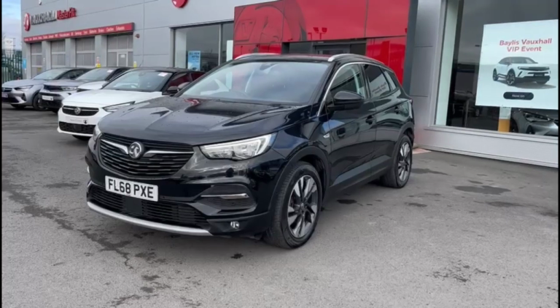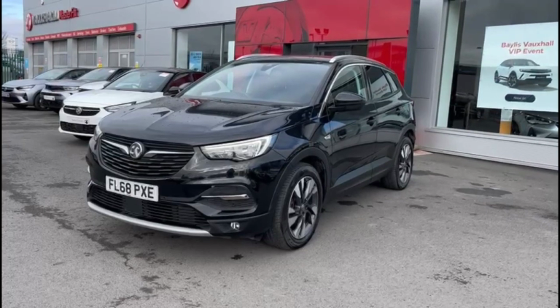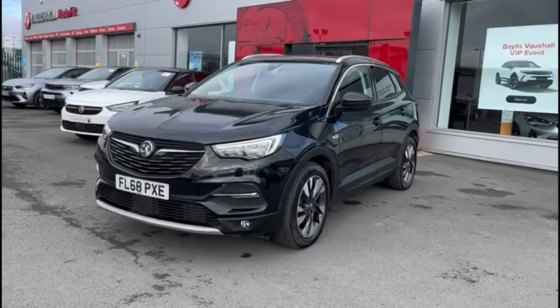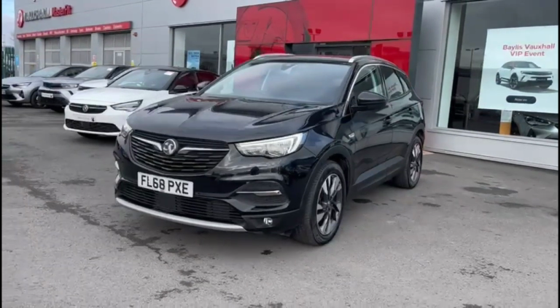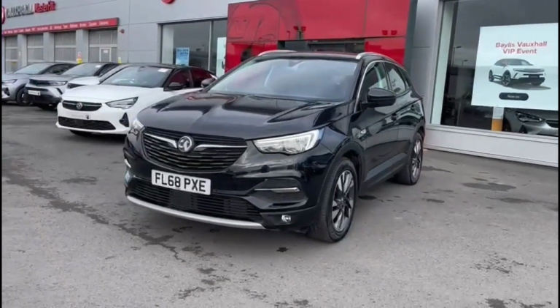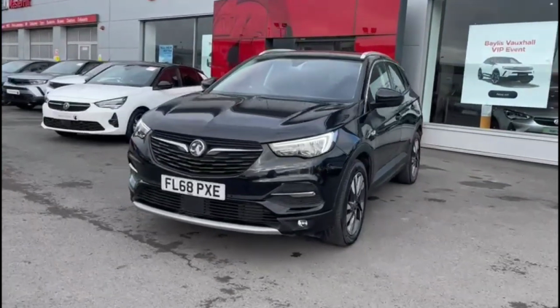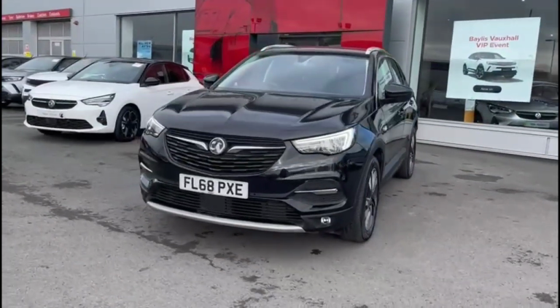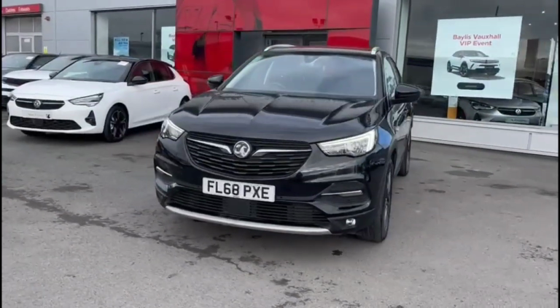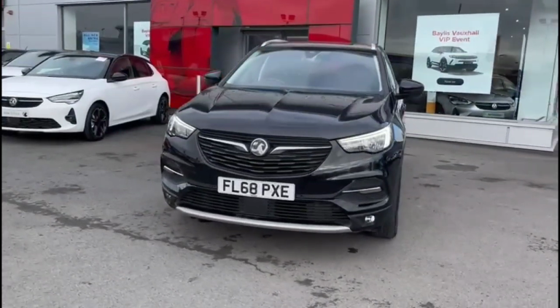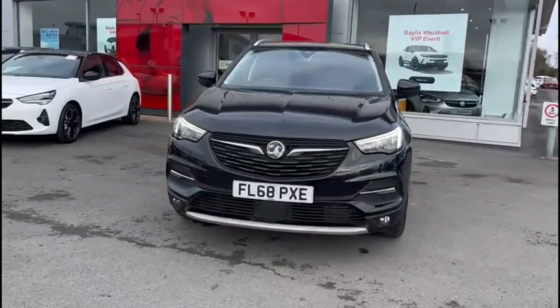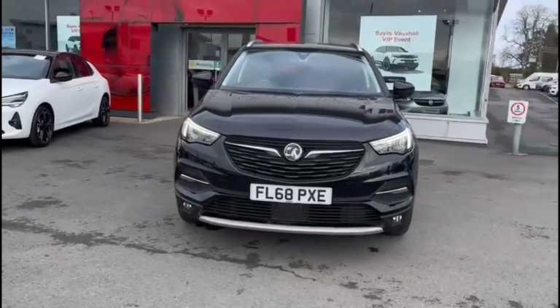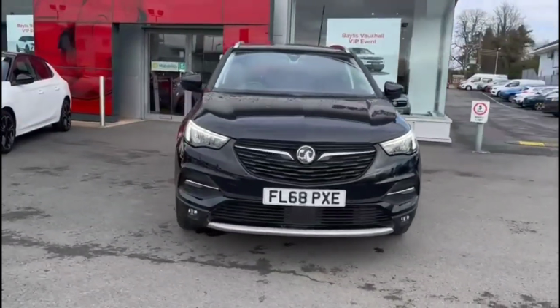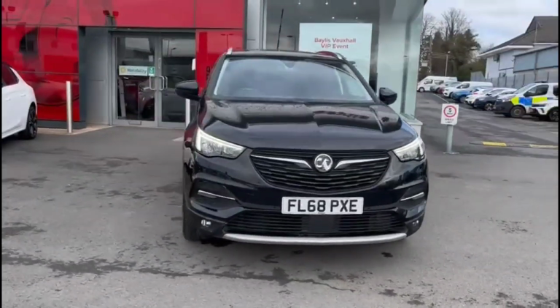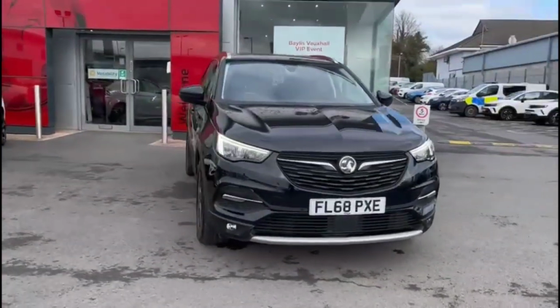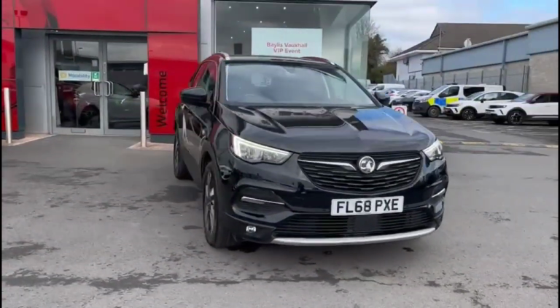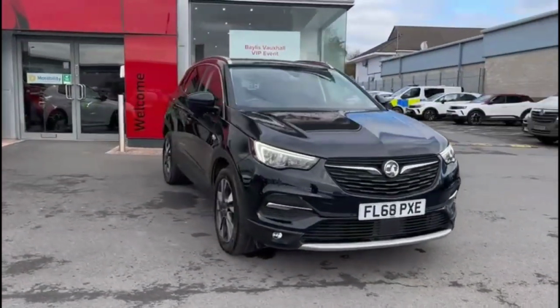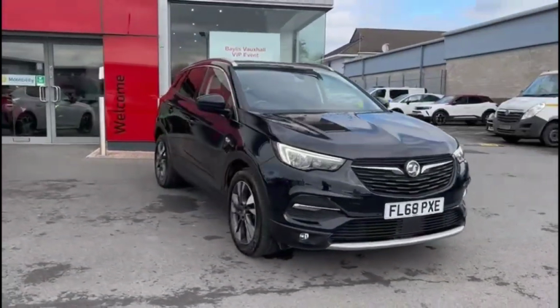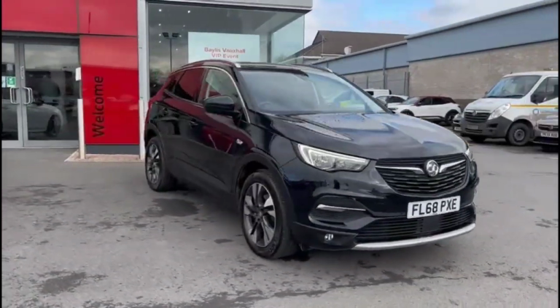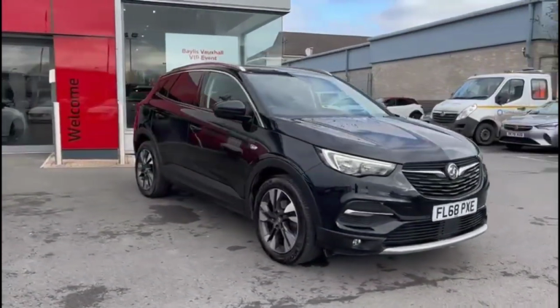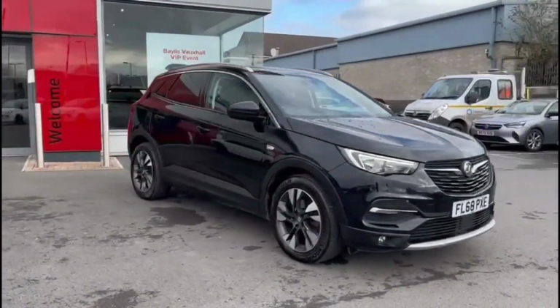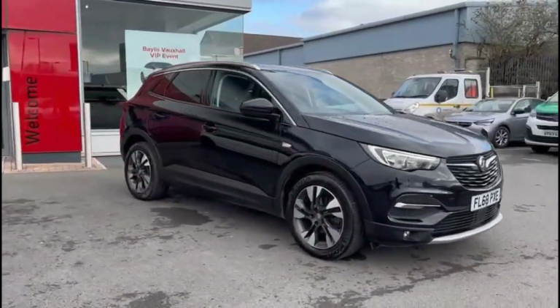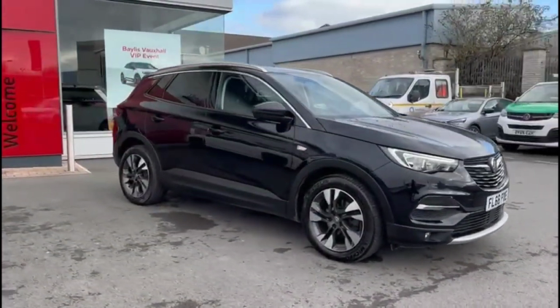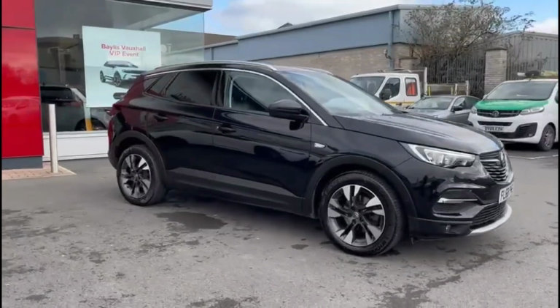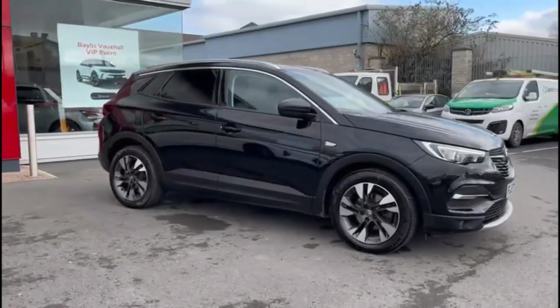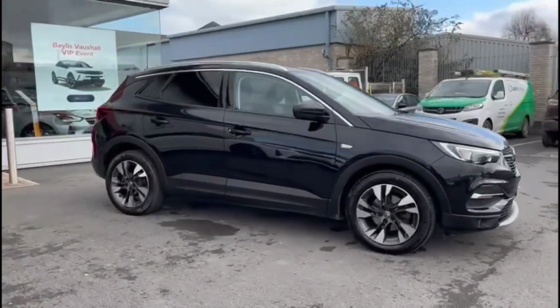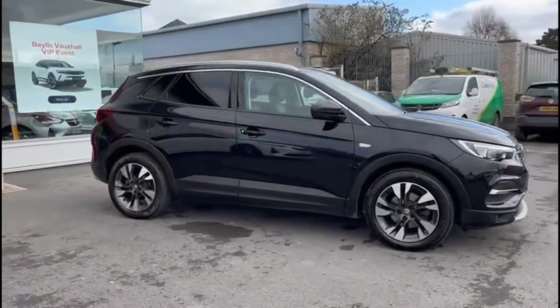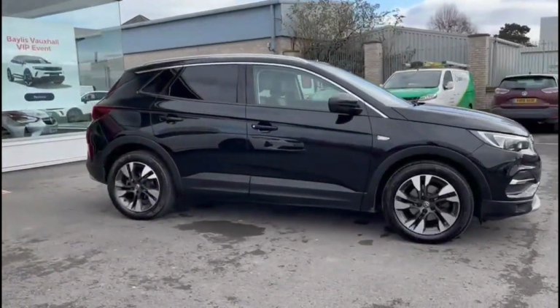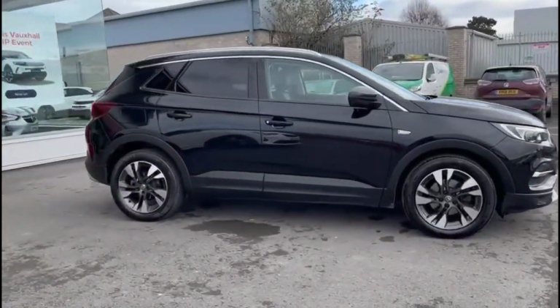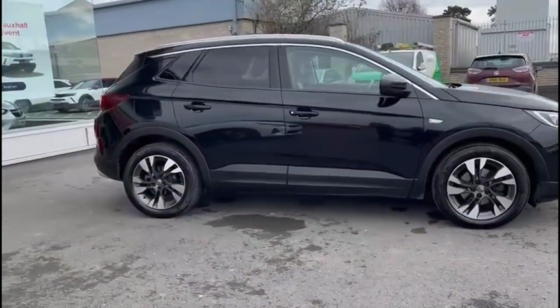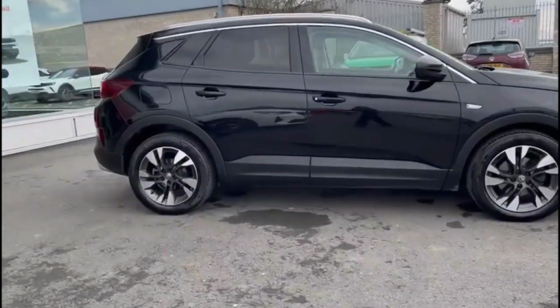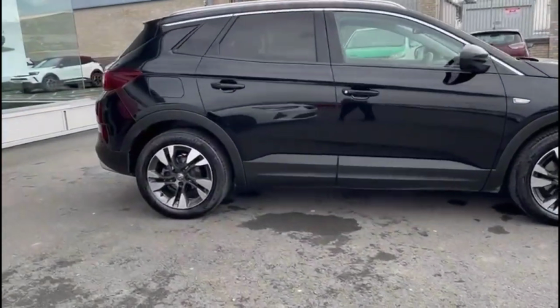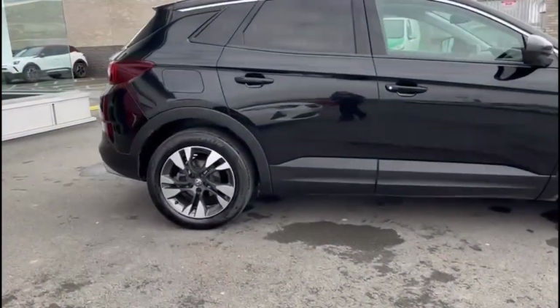Hello and welcome to Bayless Vauxhall. Today we're viewing a Vauxhall Grandland X 1.2 Turbo Sport Nav. This model has covered 45,299 miles and is finished in black. Whilst it comes with a Bayless warranty, we're offering to extend it to 36 months.